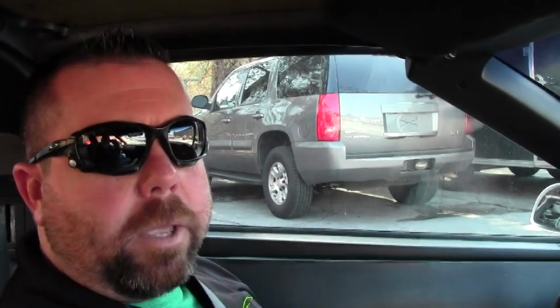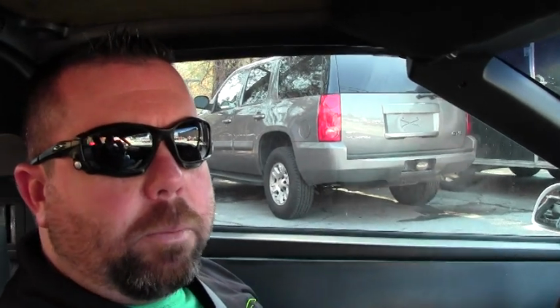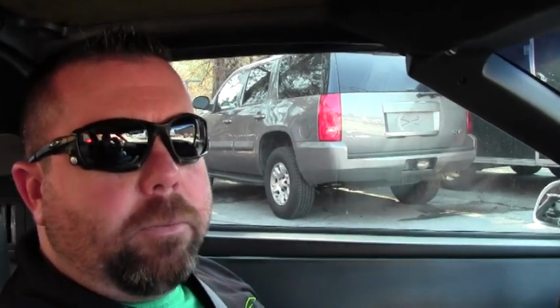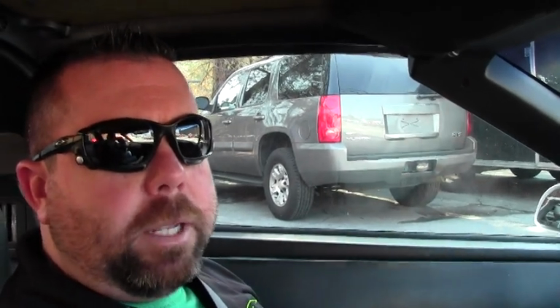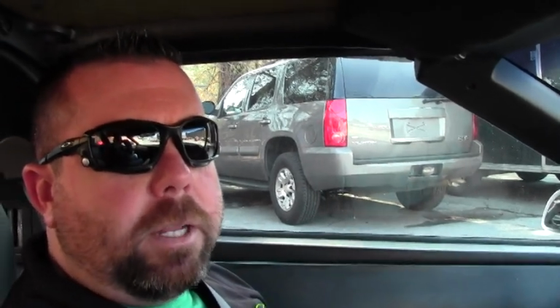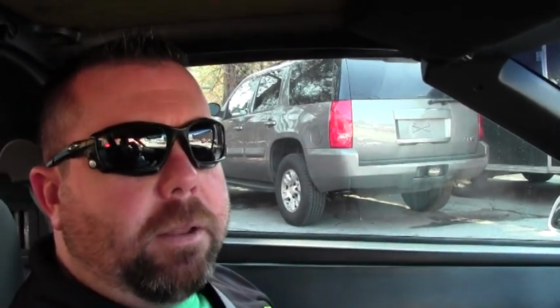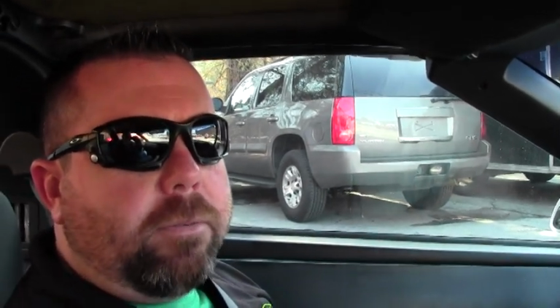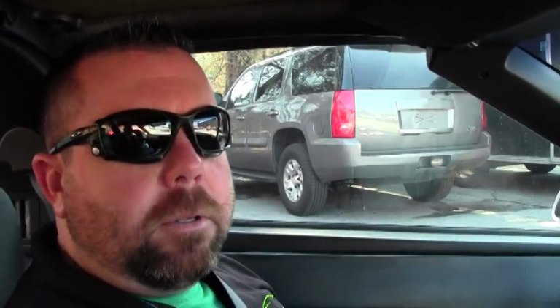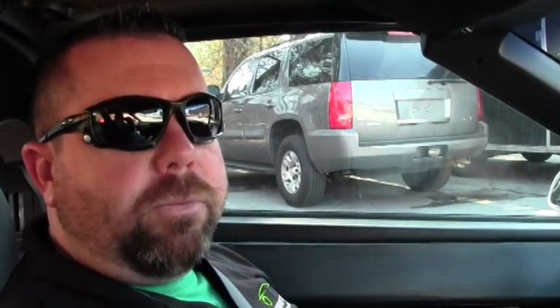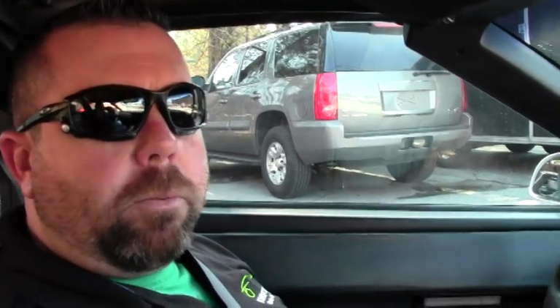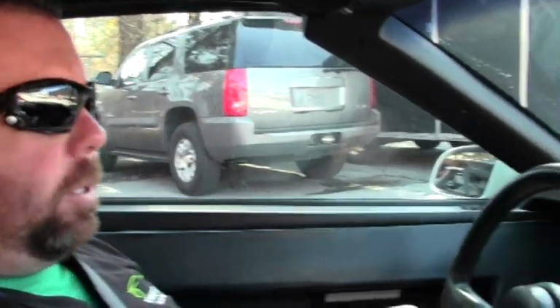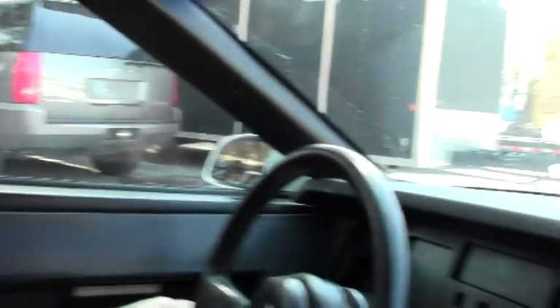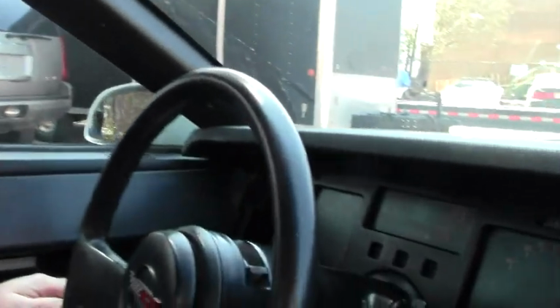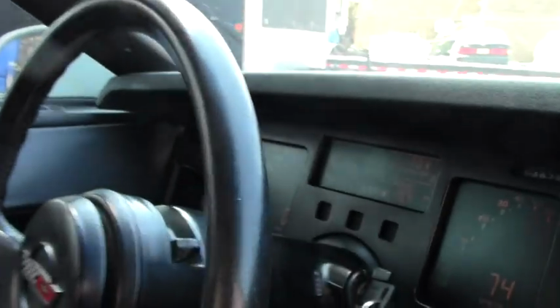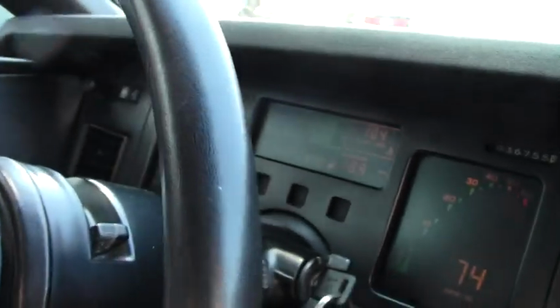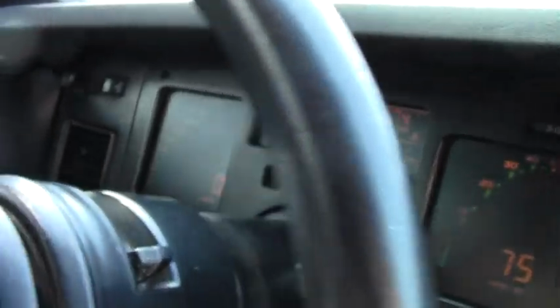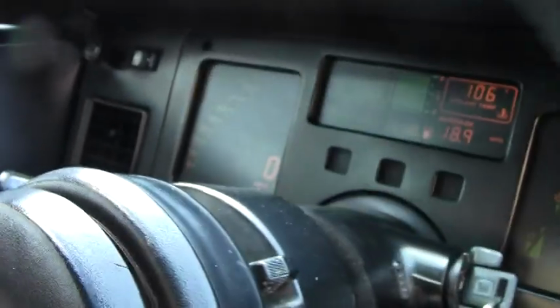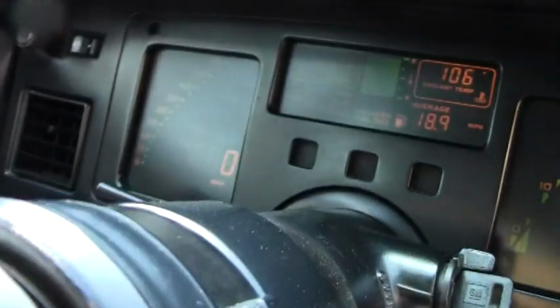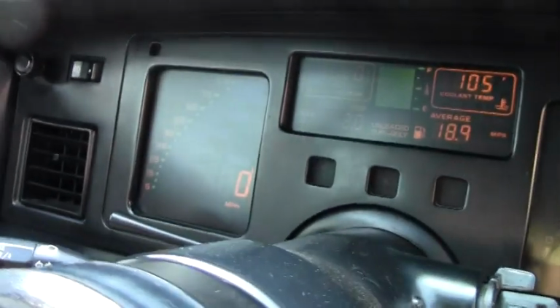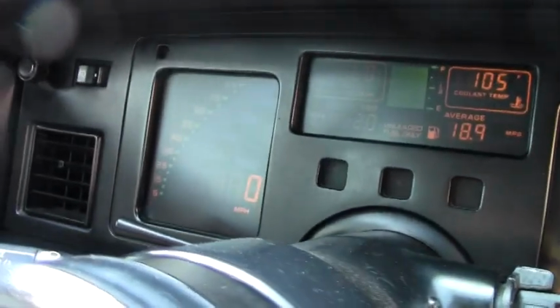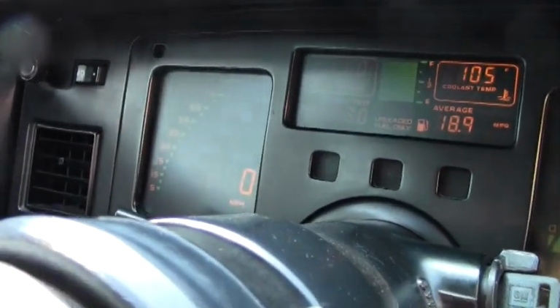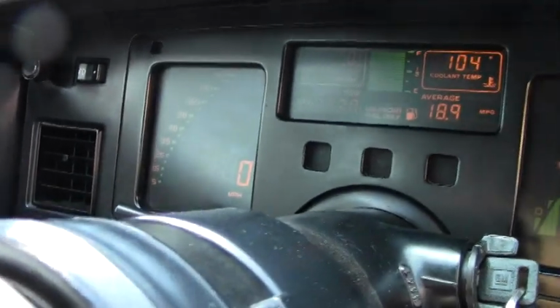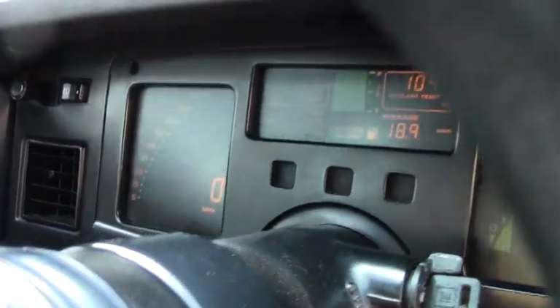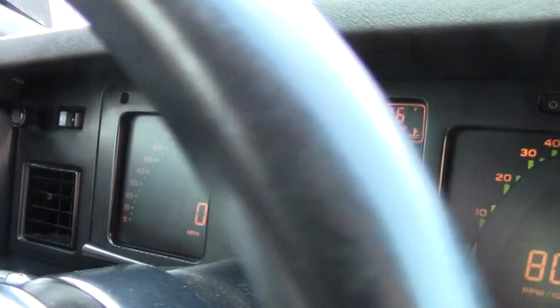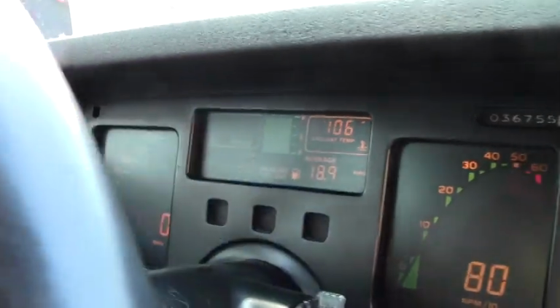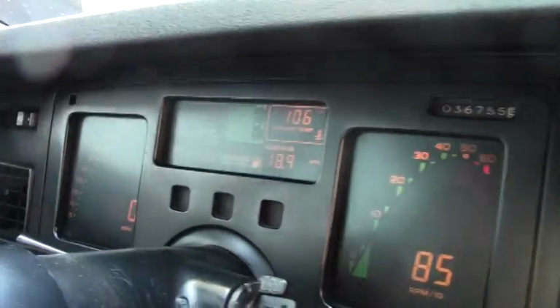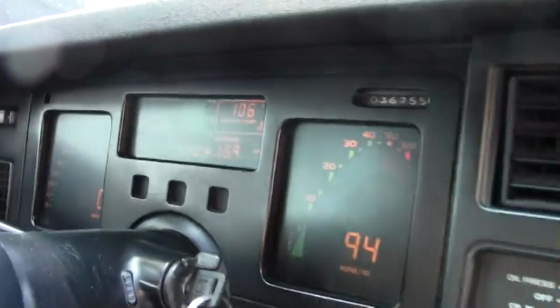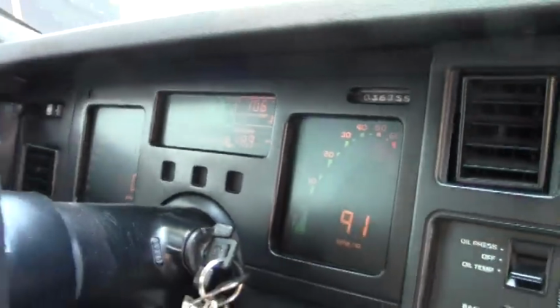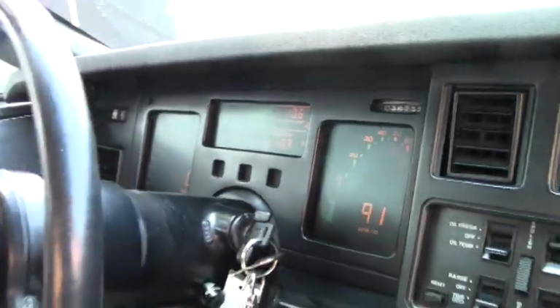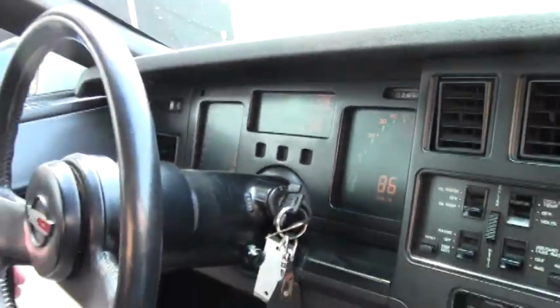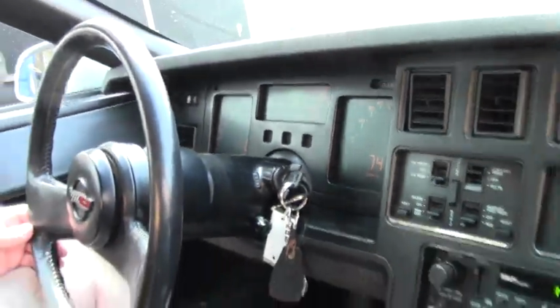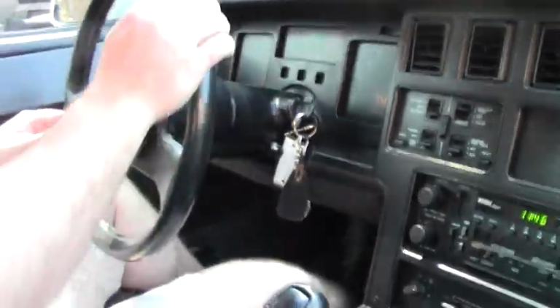Okay, so we're back and we're going to take this 1985 C4 with 36,000 original miles on it for a quick test drive. And away we go.